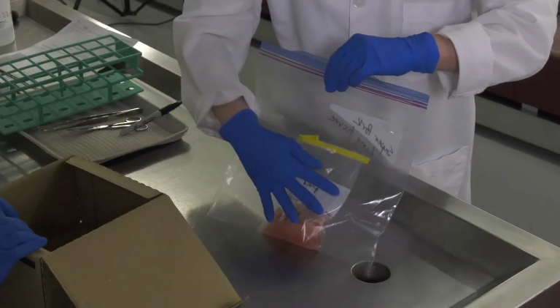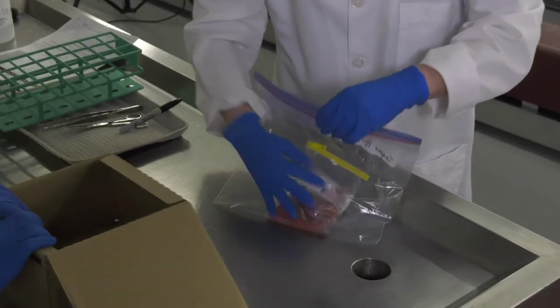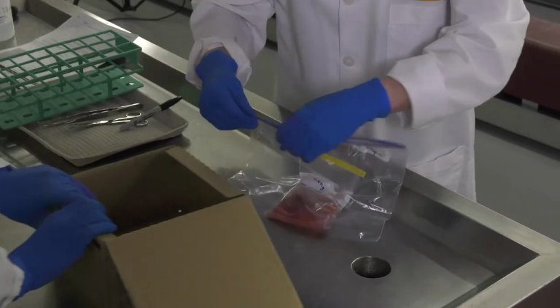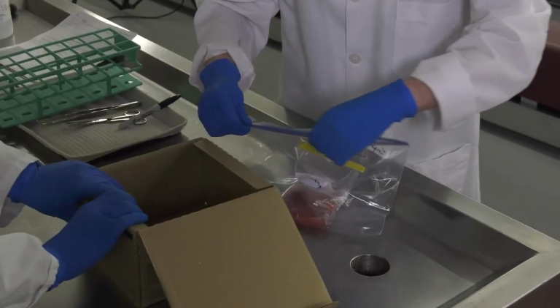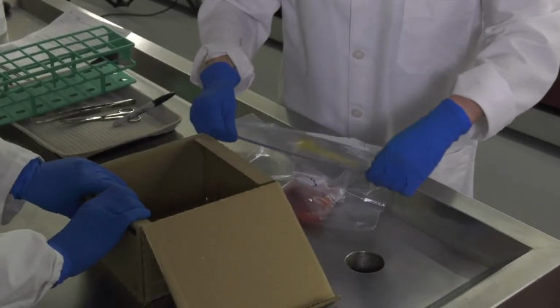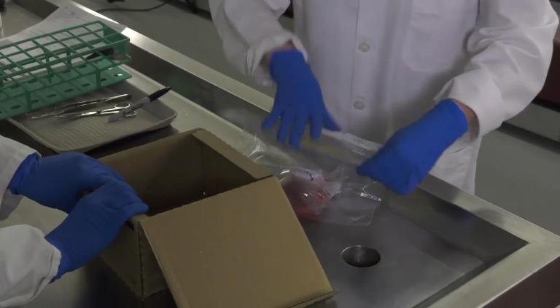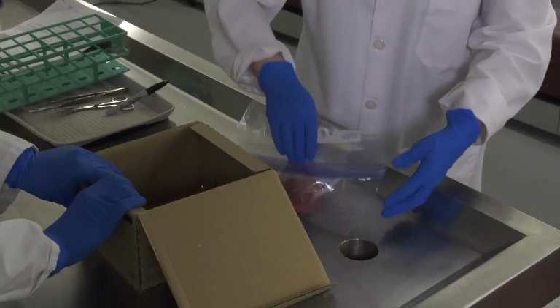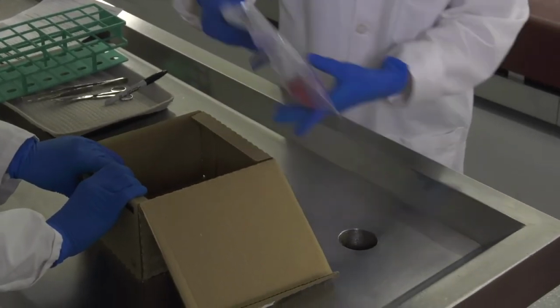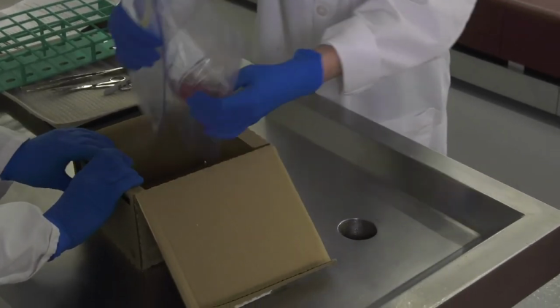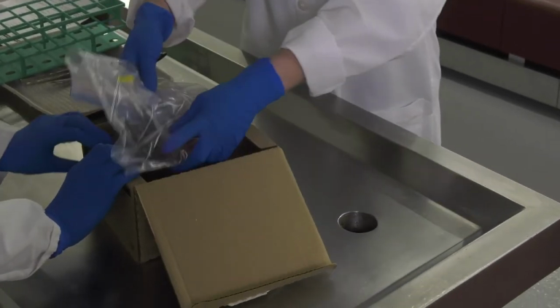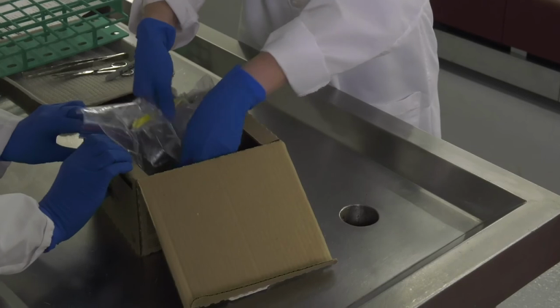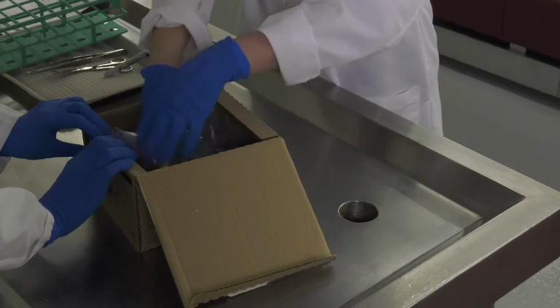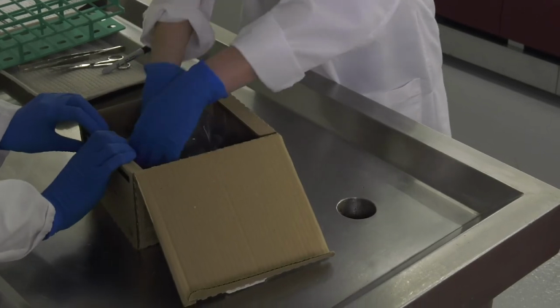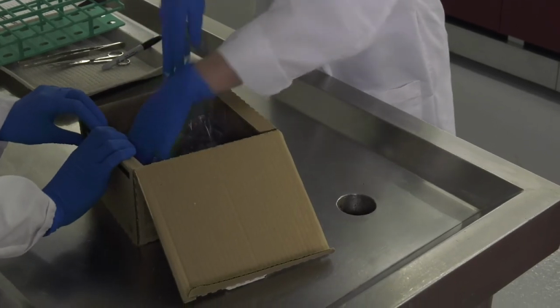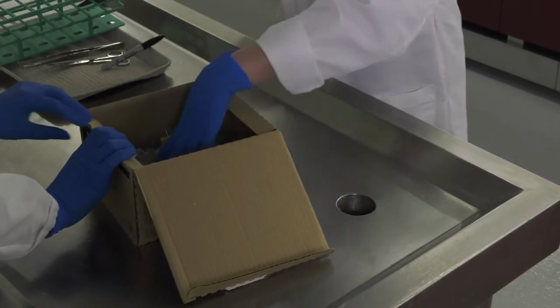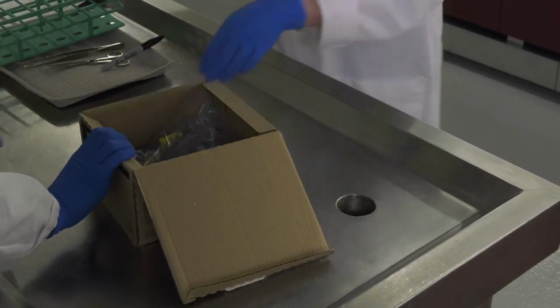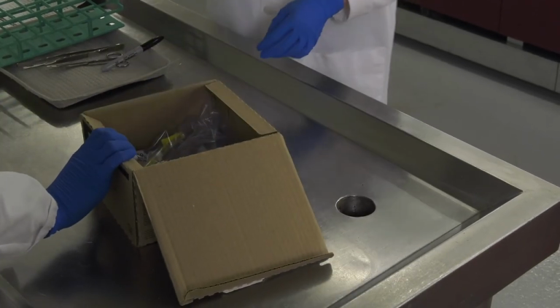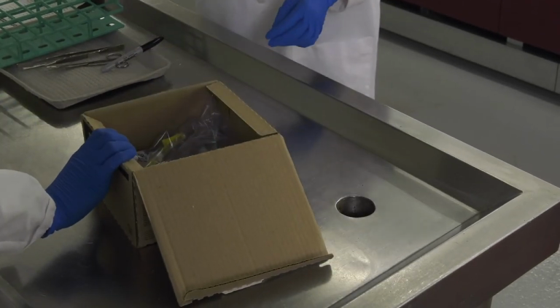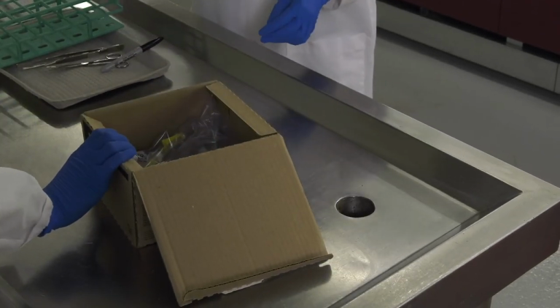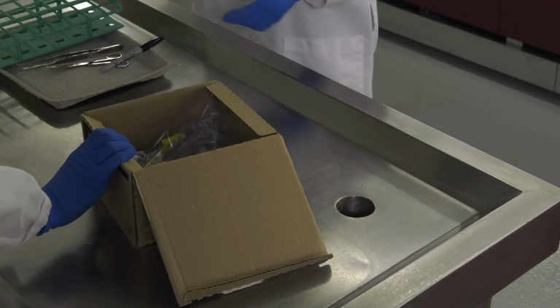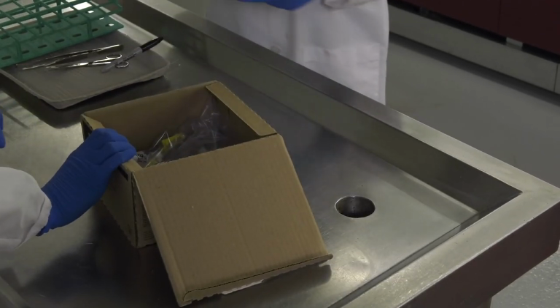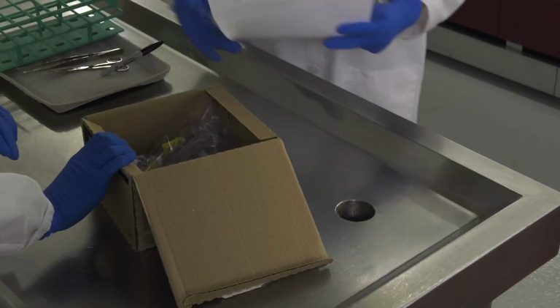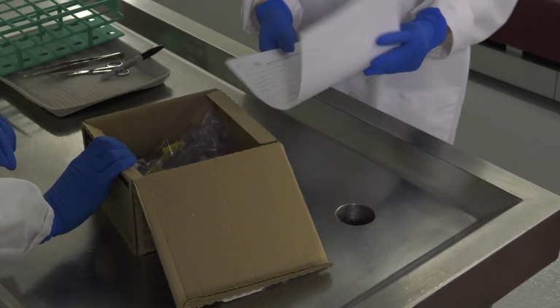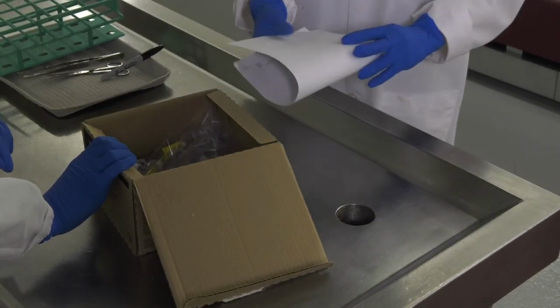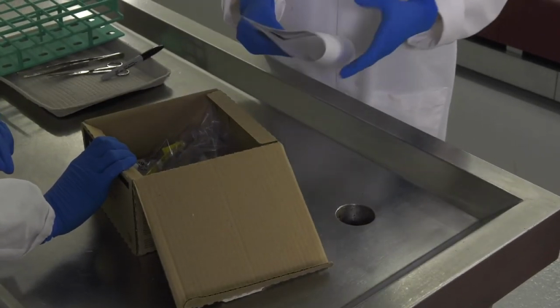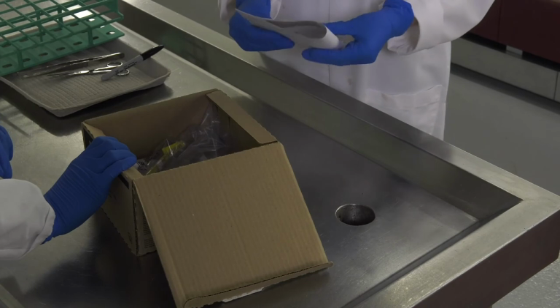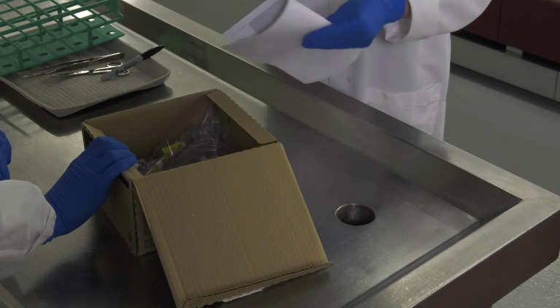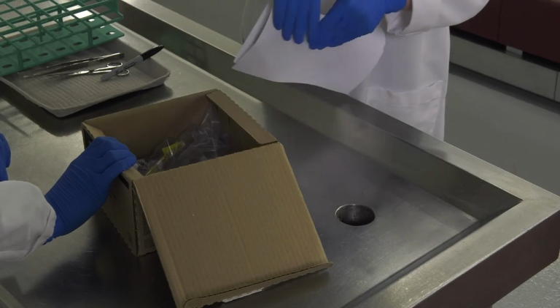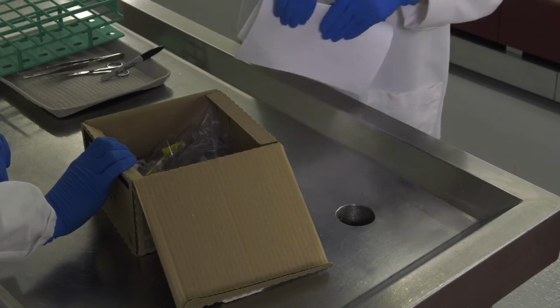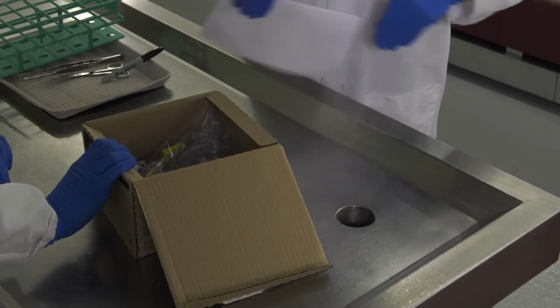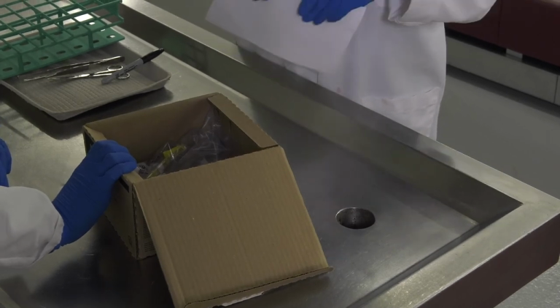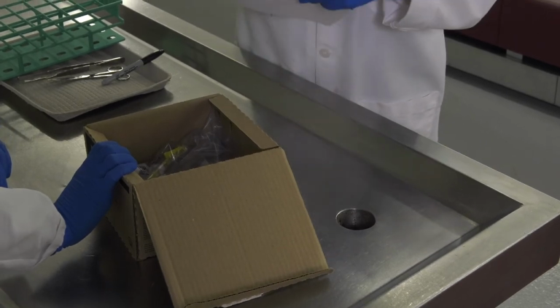Once you have completed collecting your samples, place them directly into the box with completed submission forms and the appropriate mailing information. A lung tissue sample does not need to be chilled, so no cooler is required.